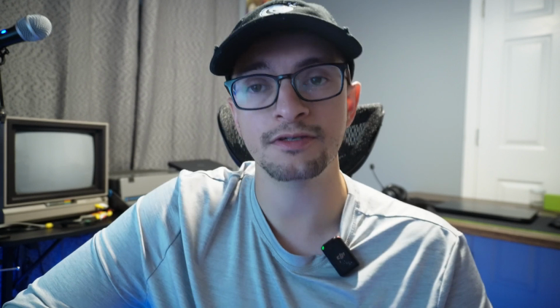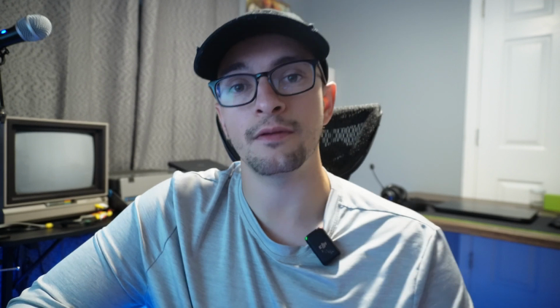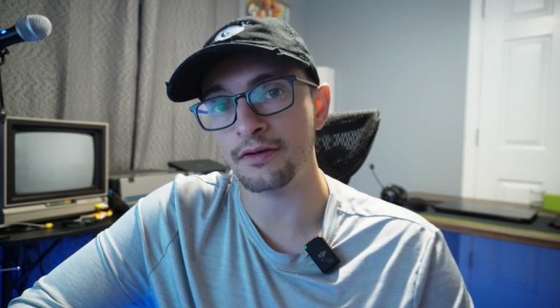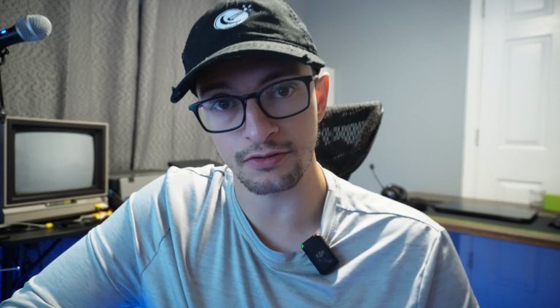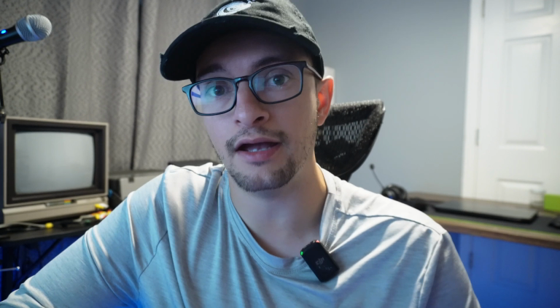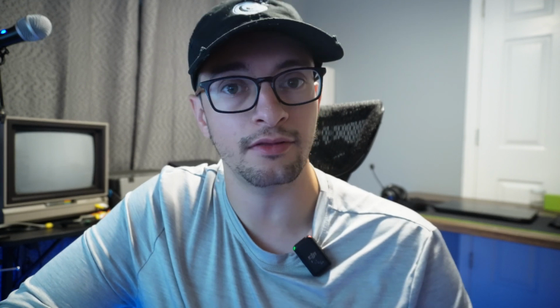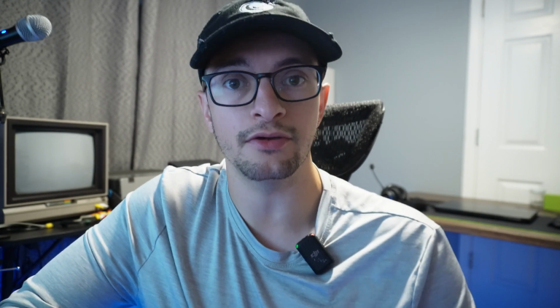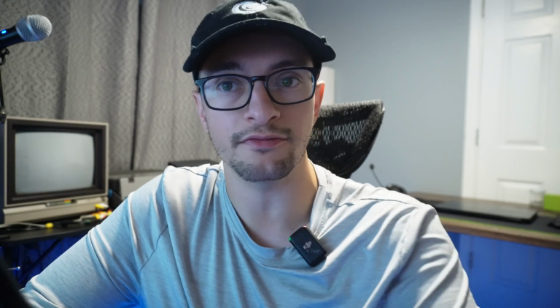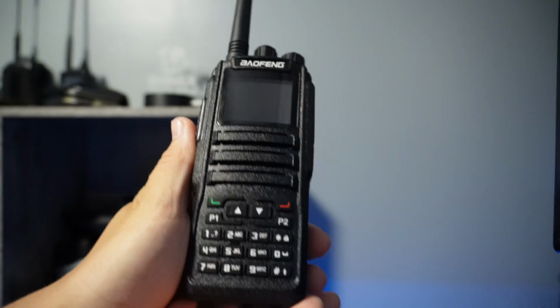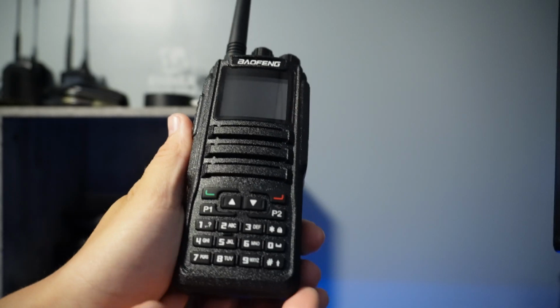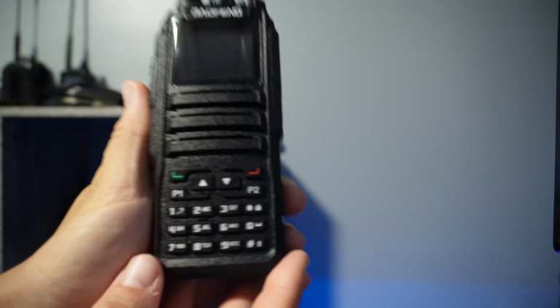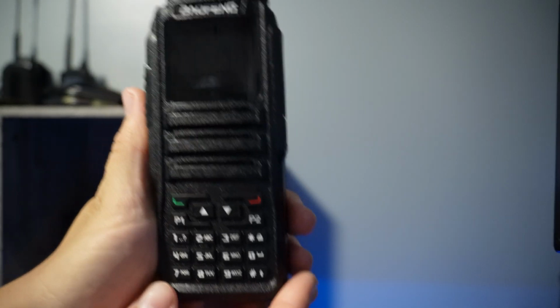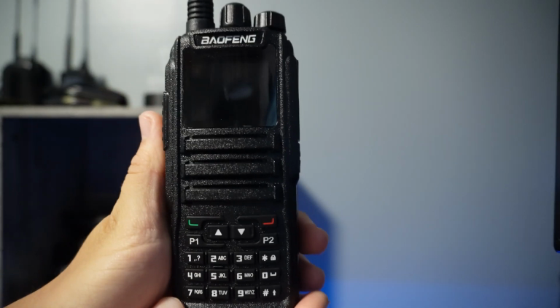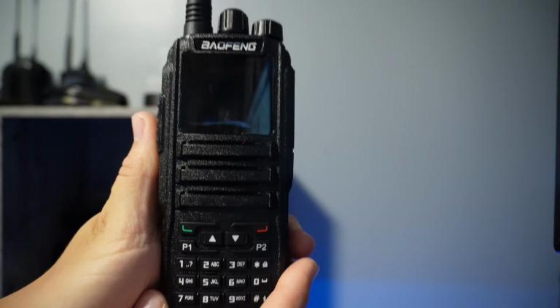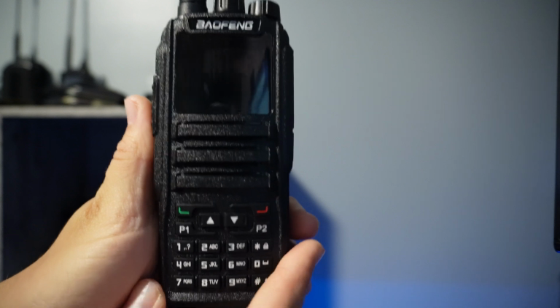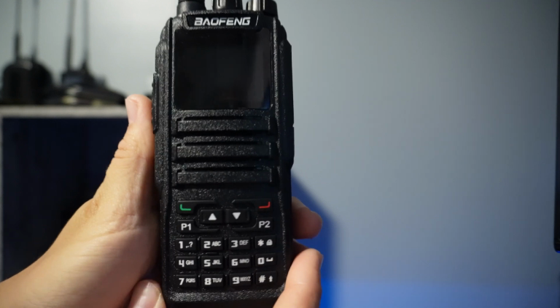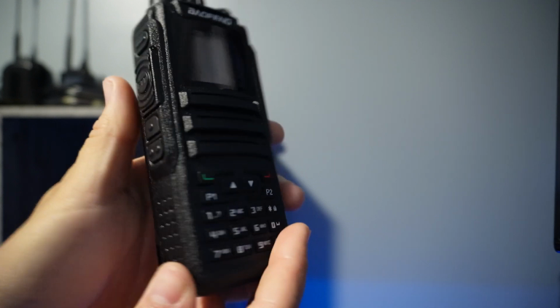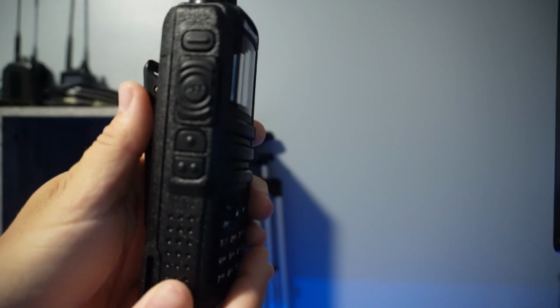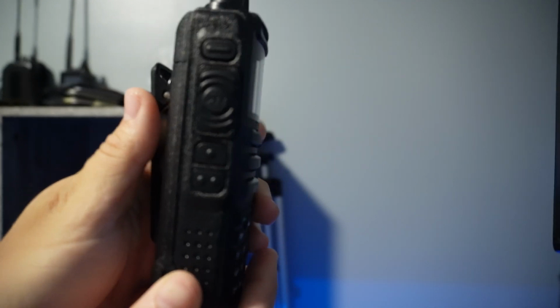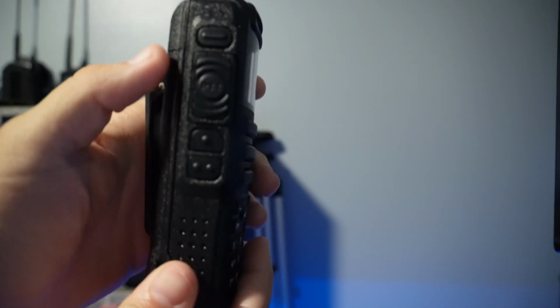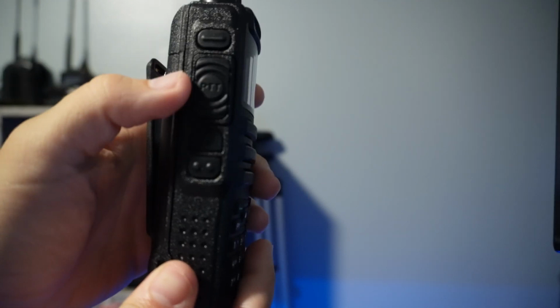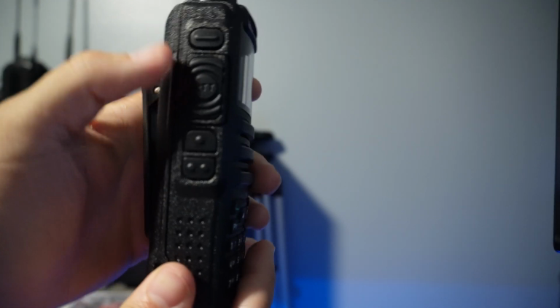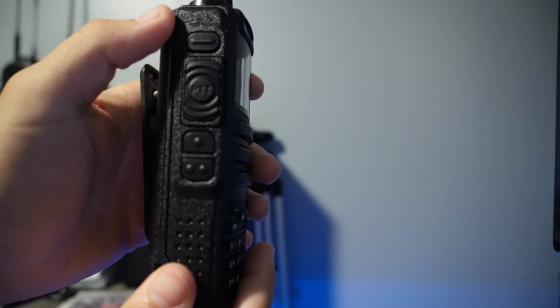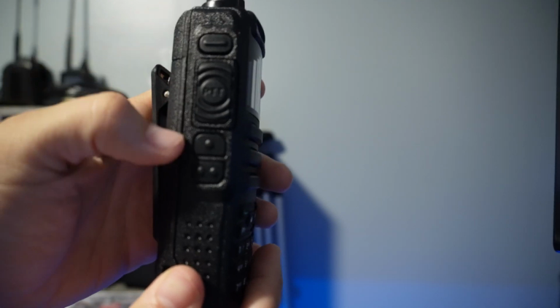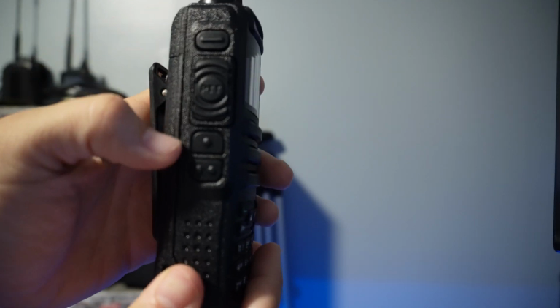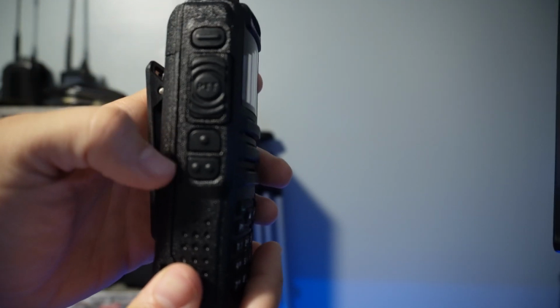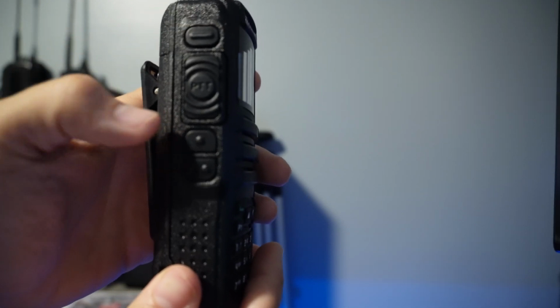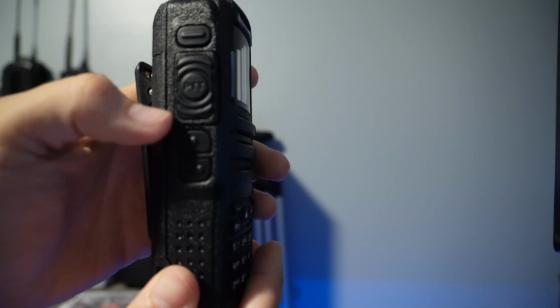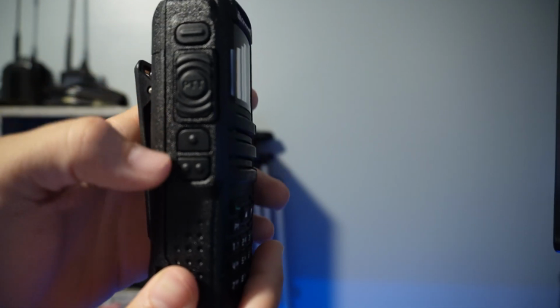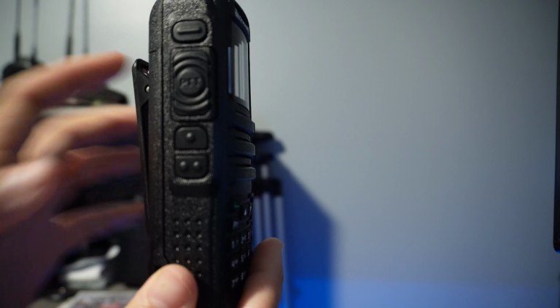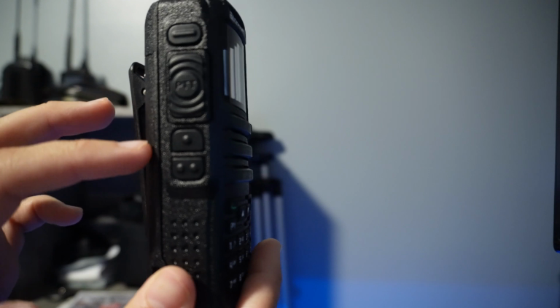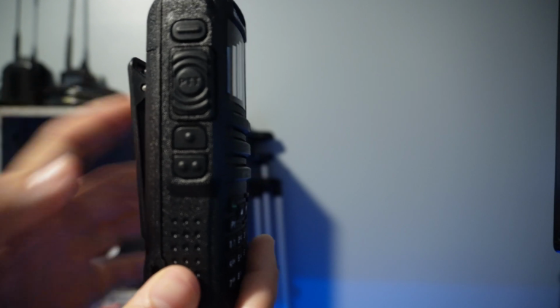Let's take a closer look at the radio itself. Here's the front face, and here's the side — you have your push-to-talk key and a couple of extra keys that I think you can rebind in software.